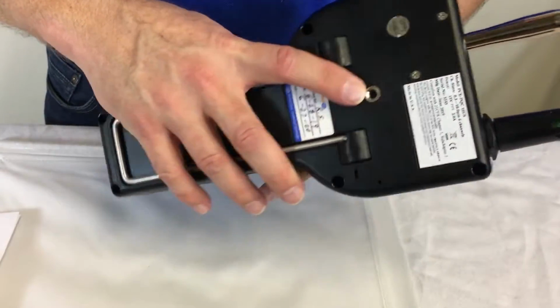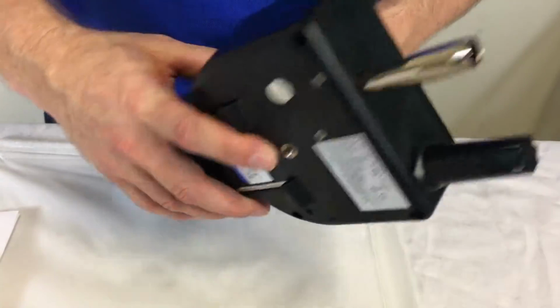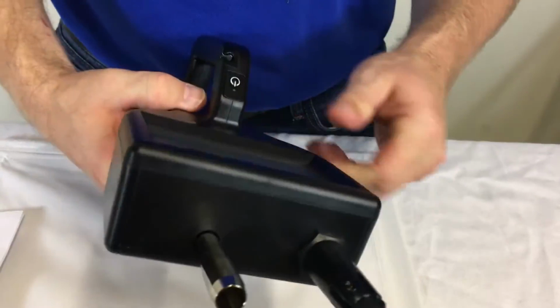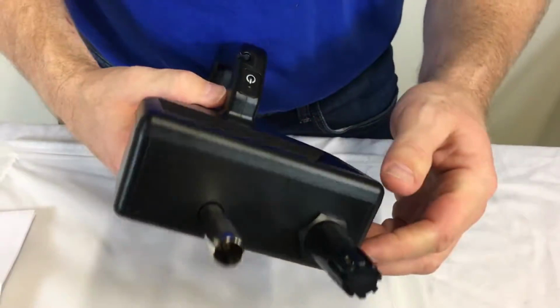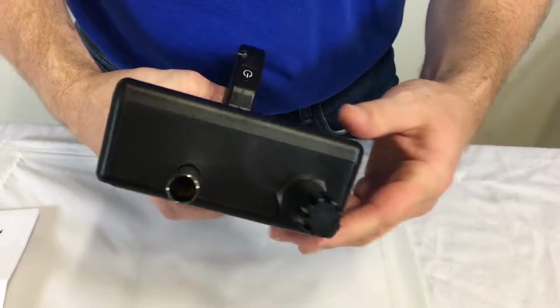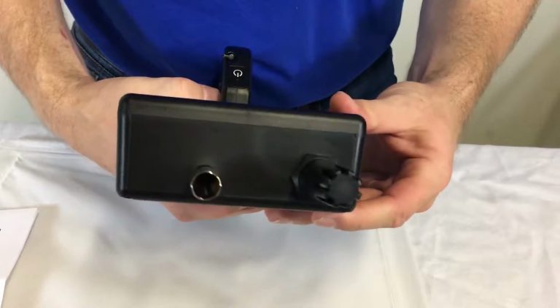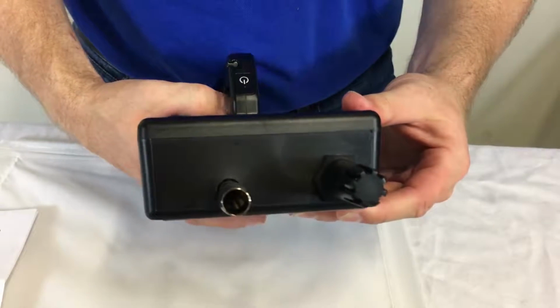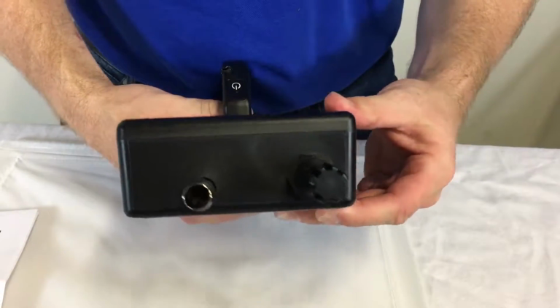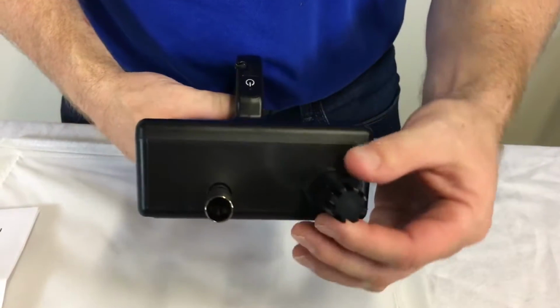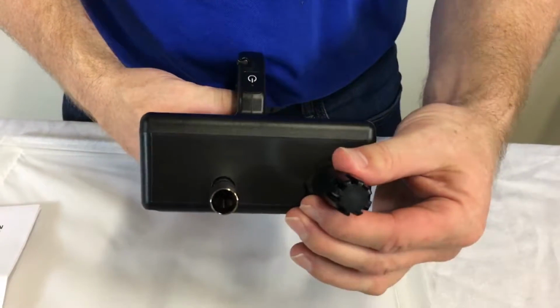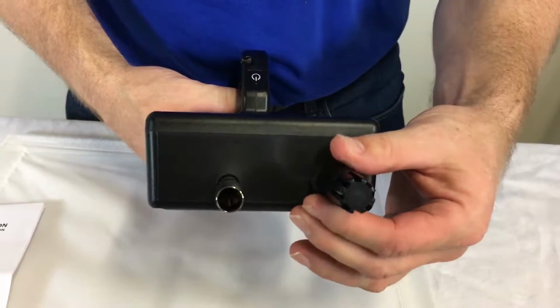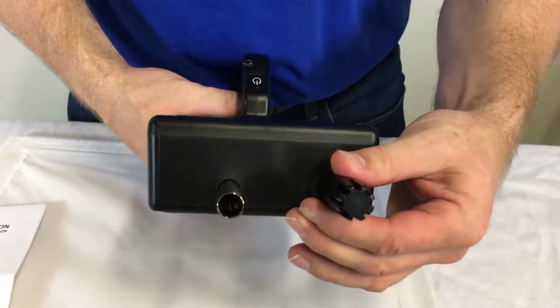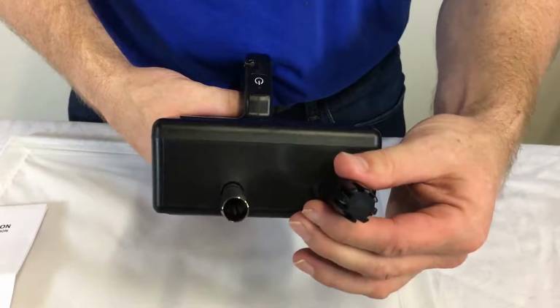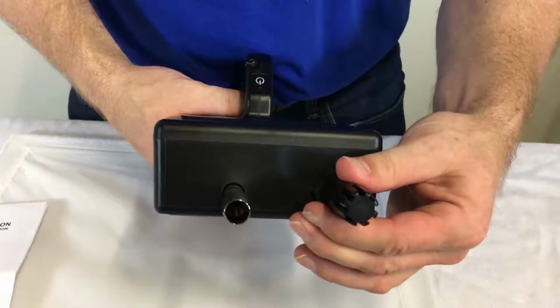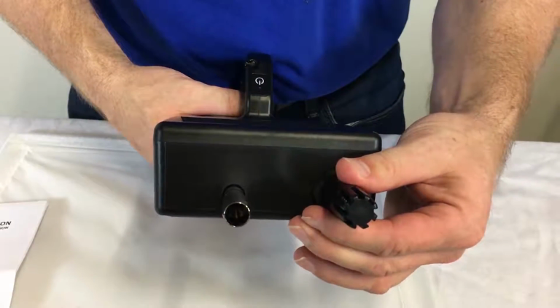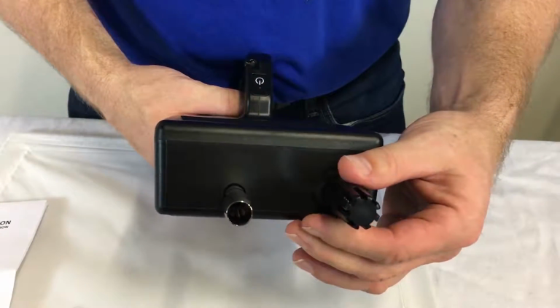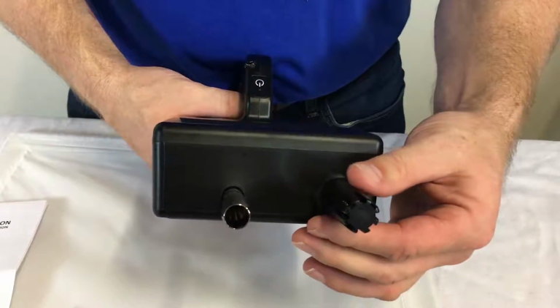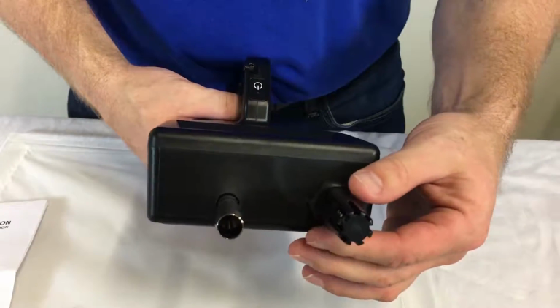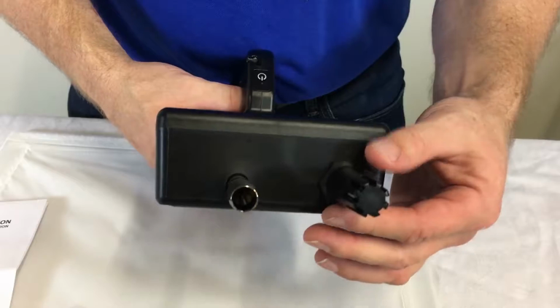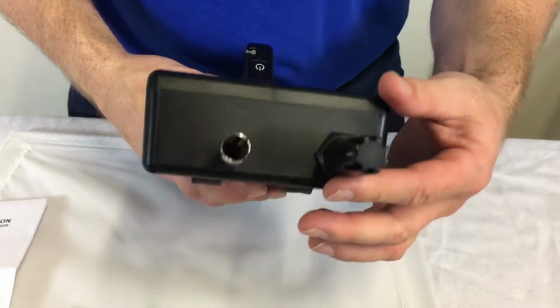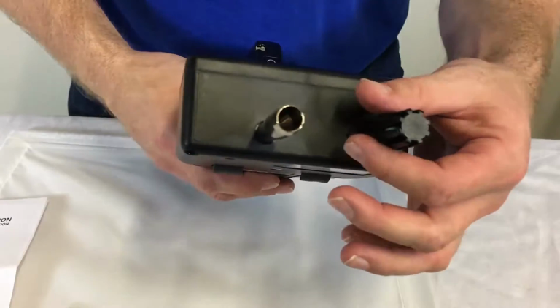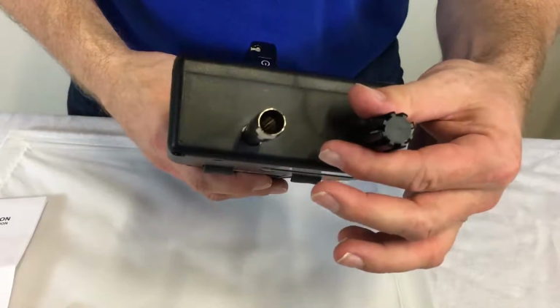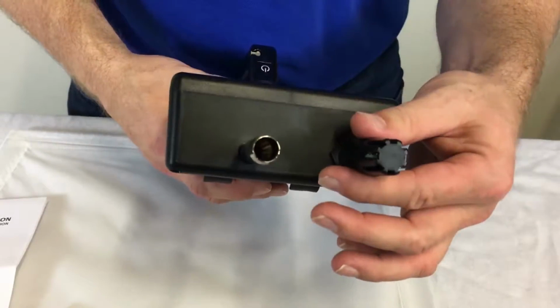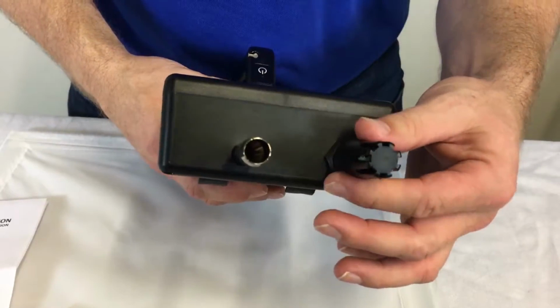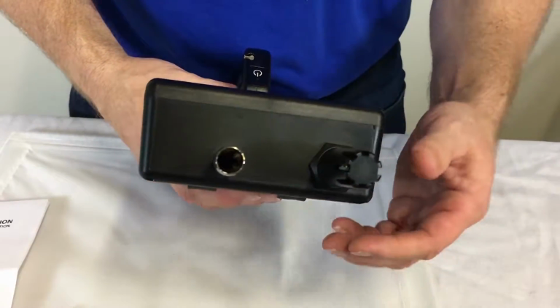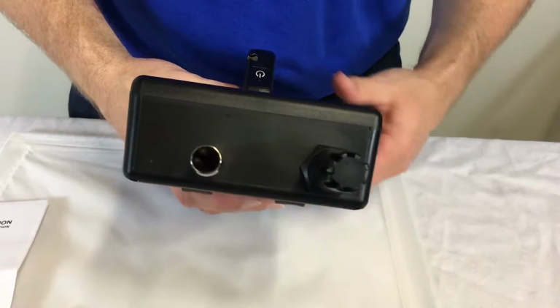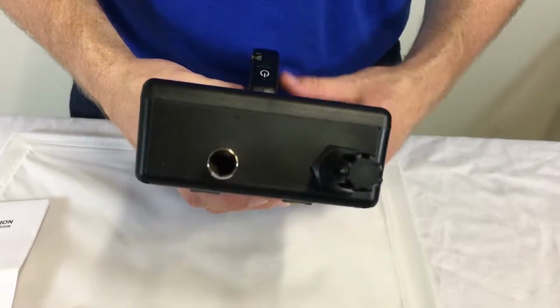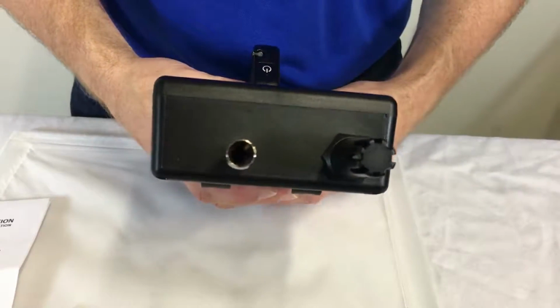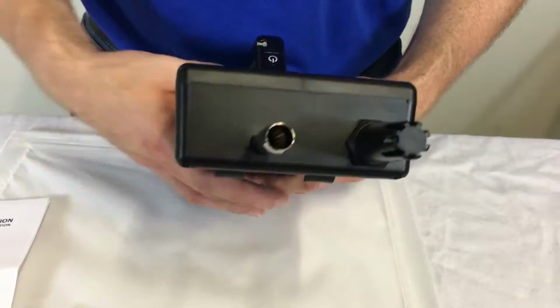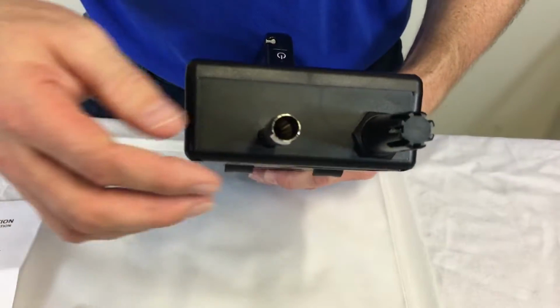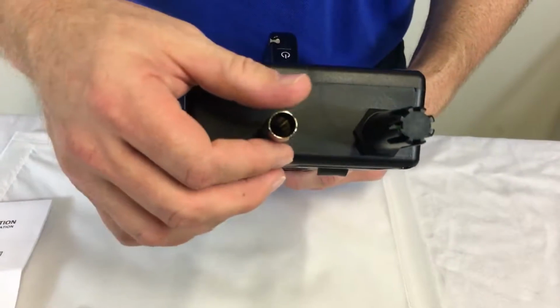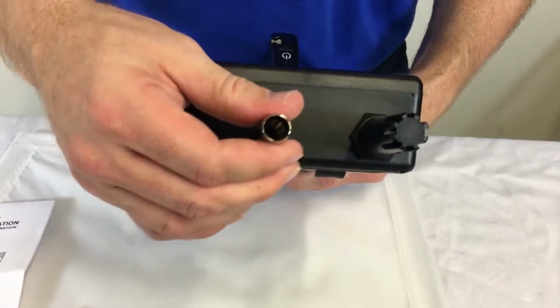On top of the meter you have your temperature and humidity probe, which comes standard on the PQC 10, but it's an accessory on other models. And here's your air intake.